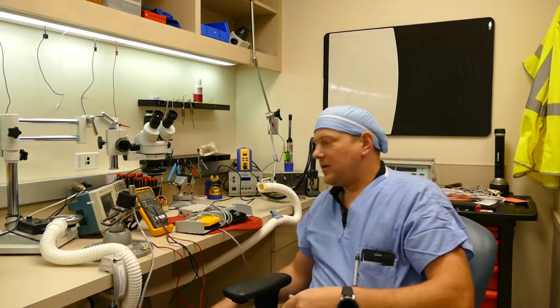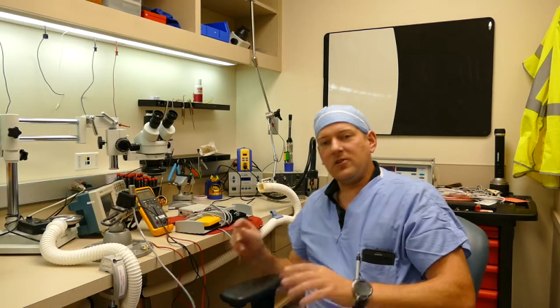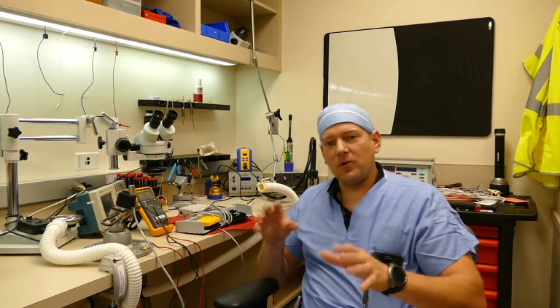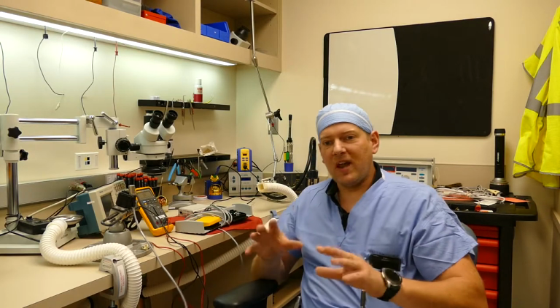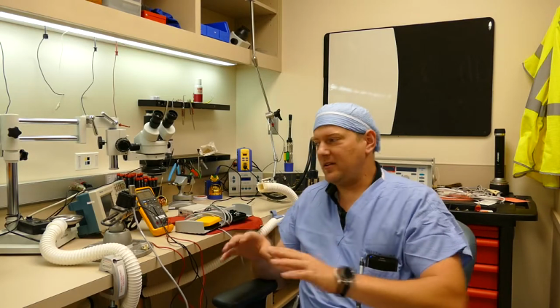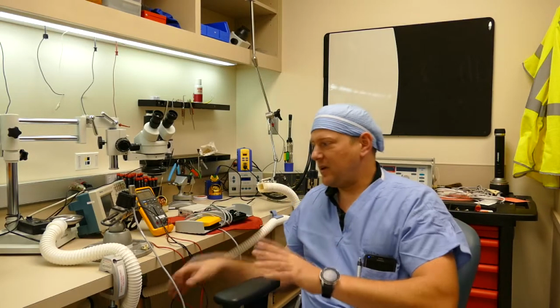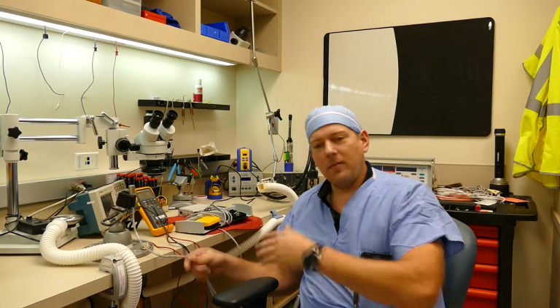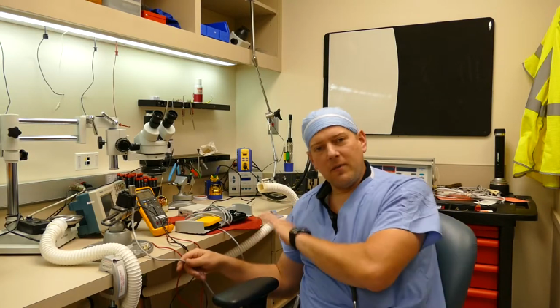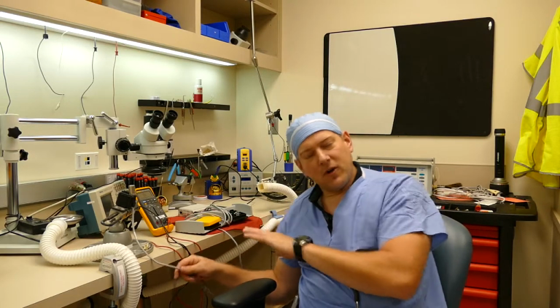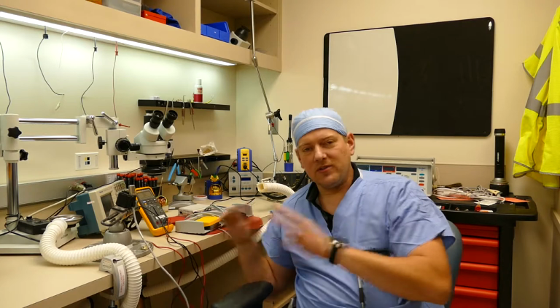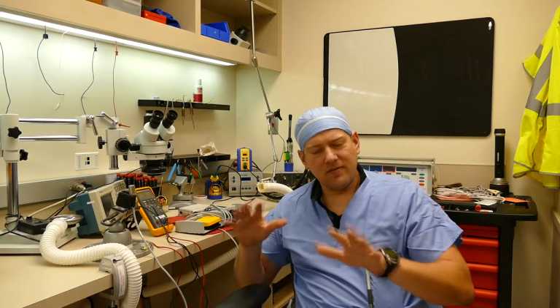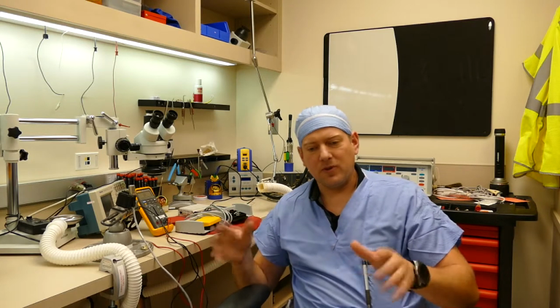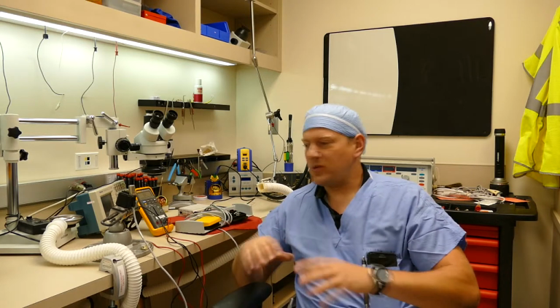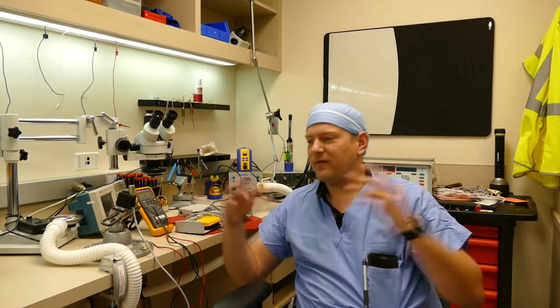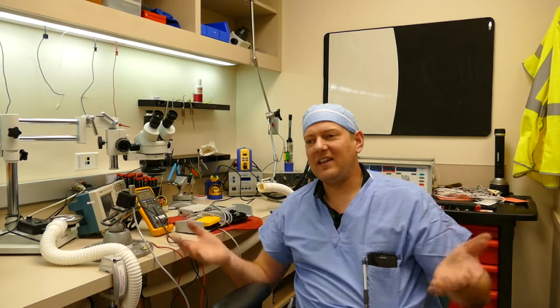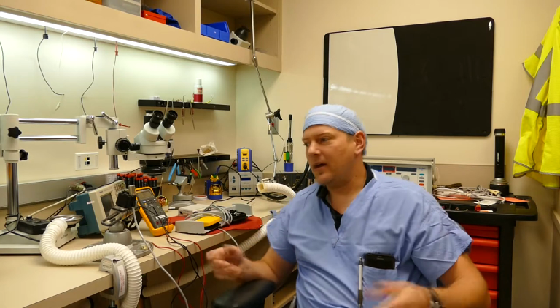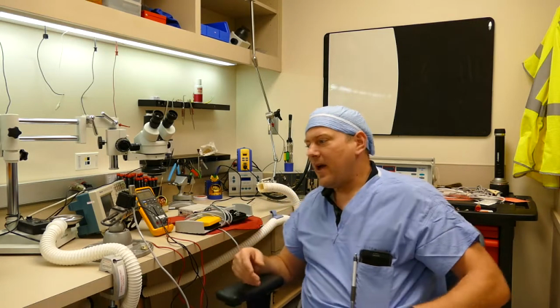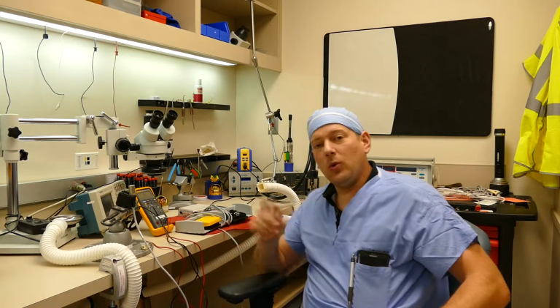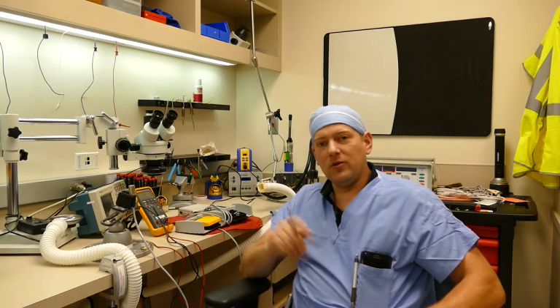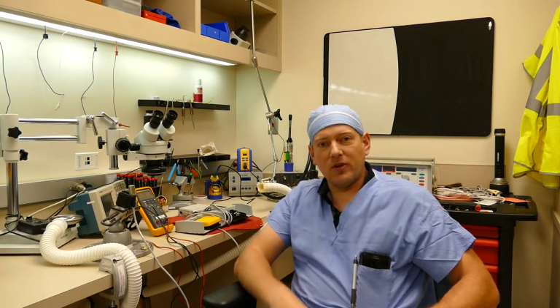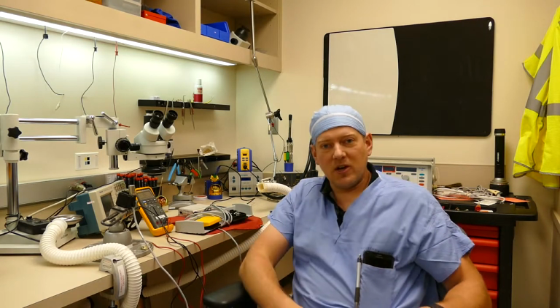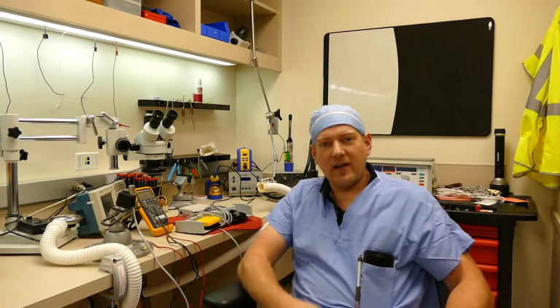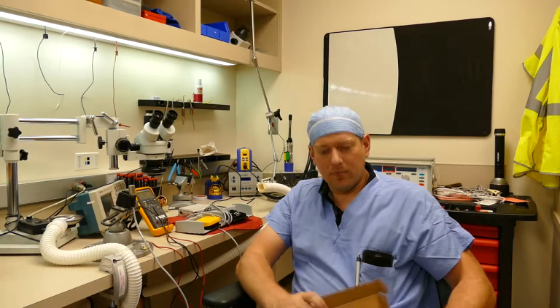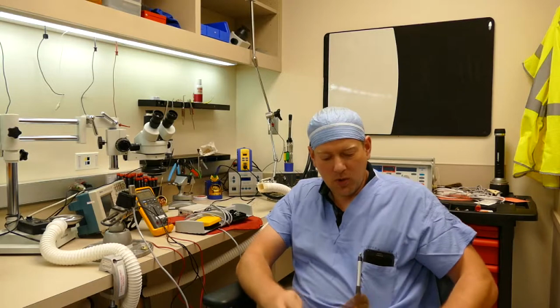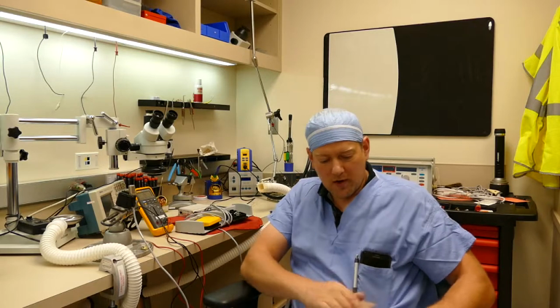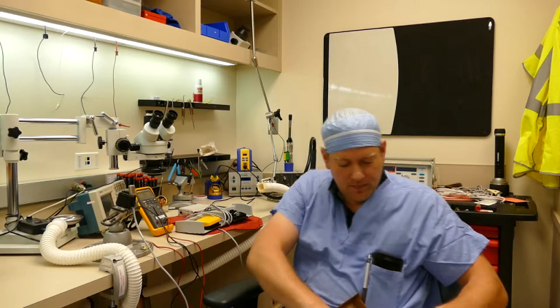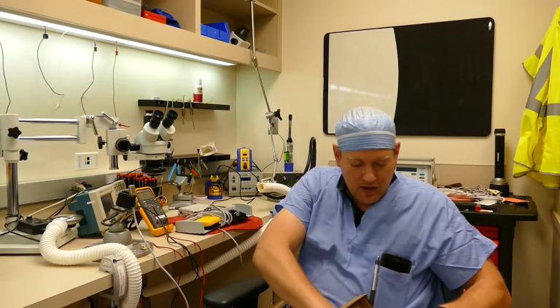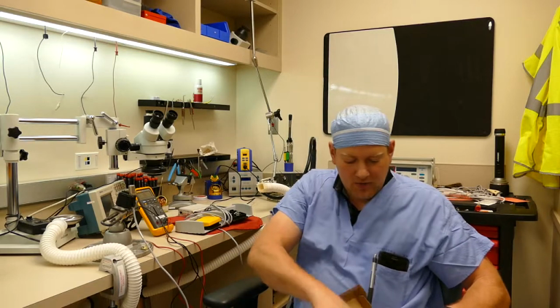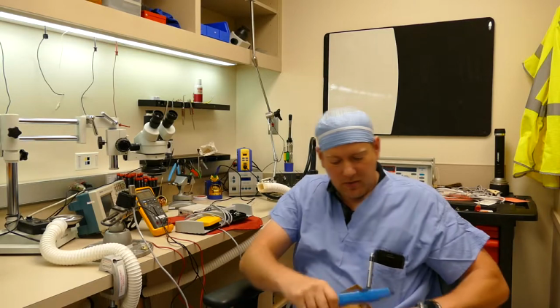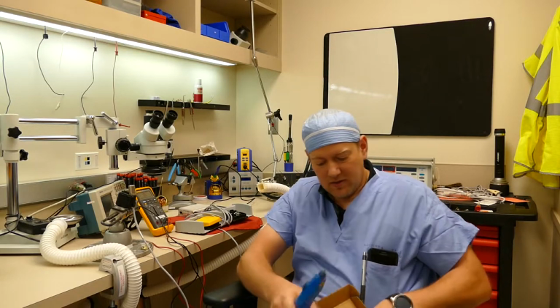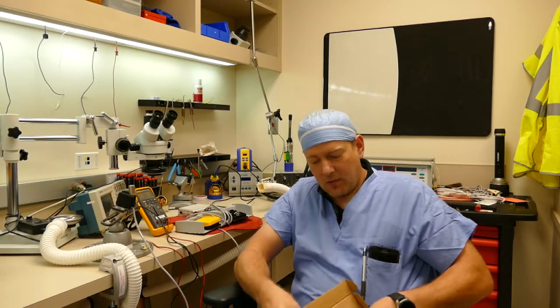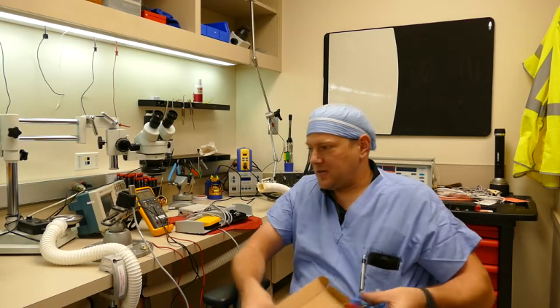This also goes for hand pendants — even though I'm talking about a foot control, you can do it for anything. The tool I use for tracing down broken wires is going to be this network tracer.